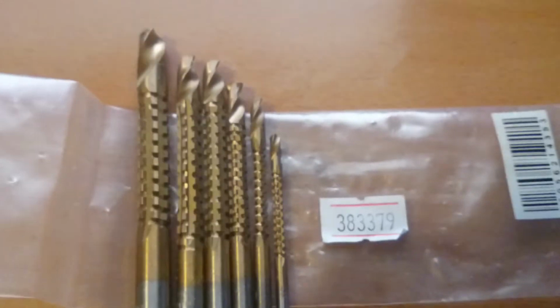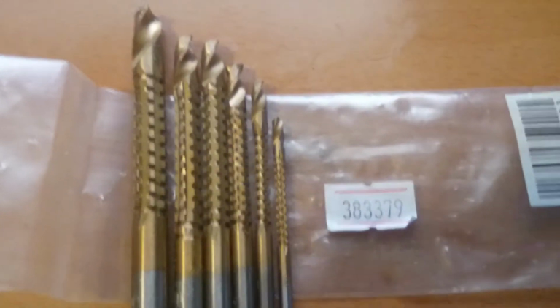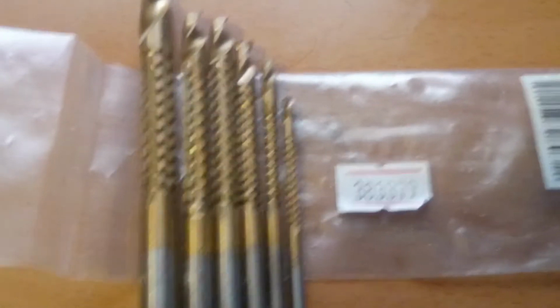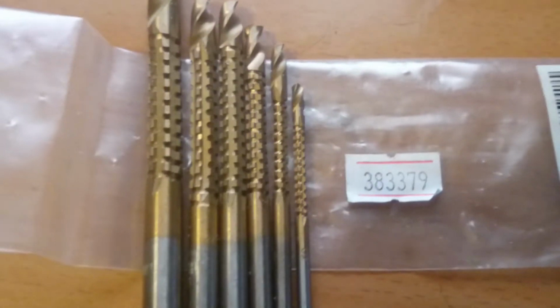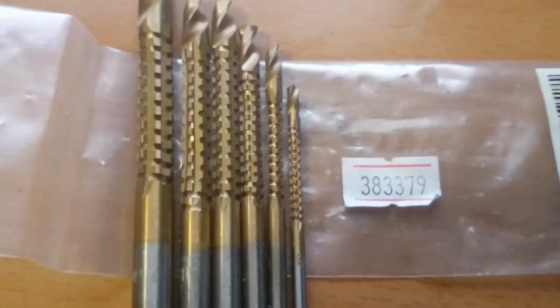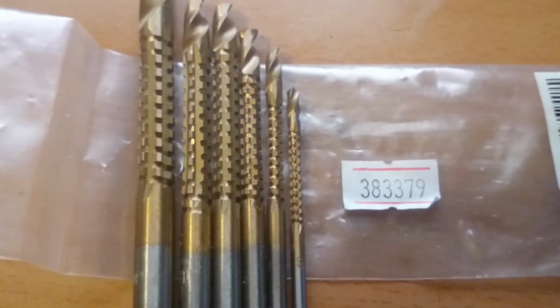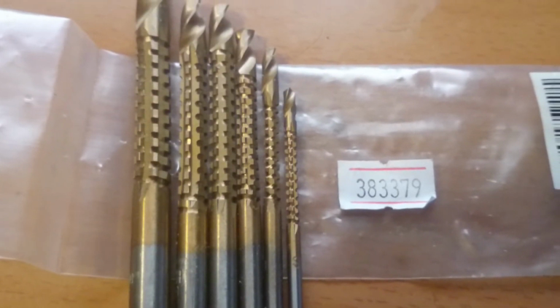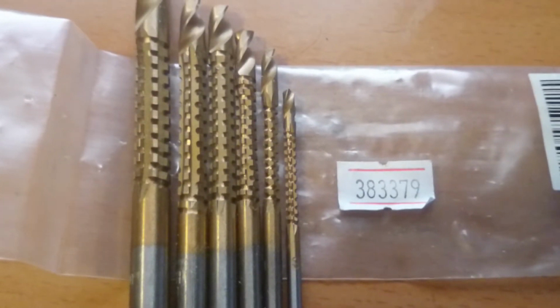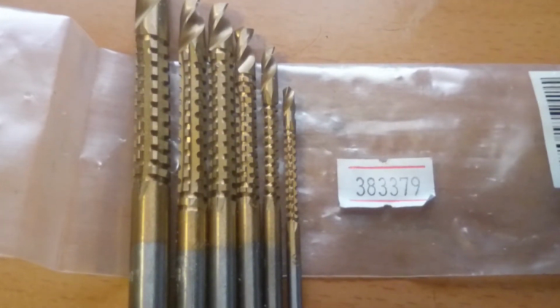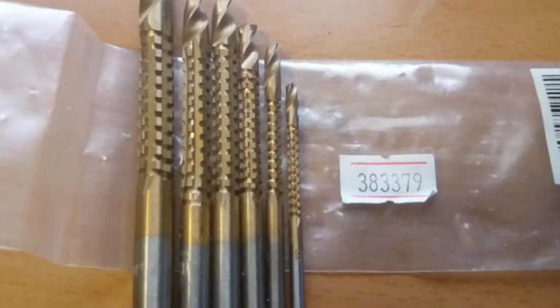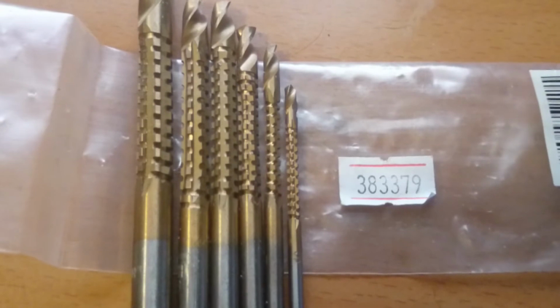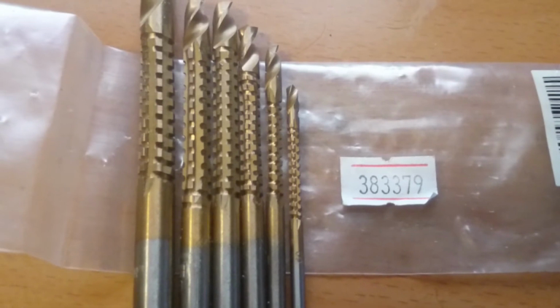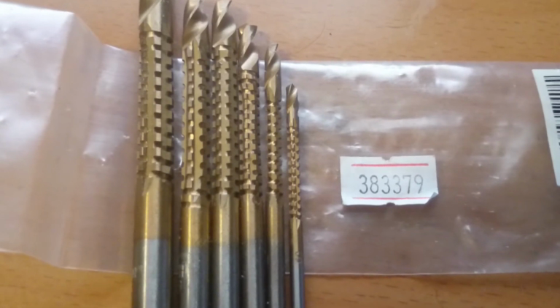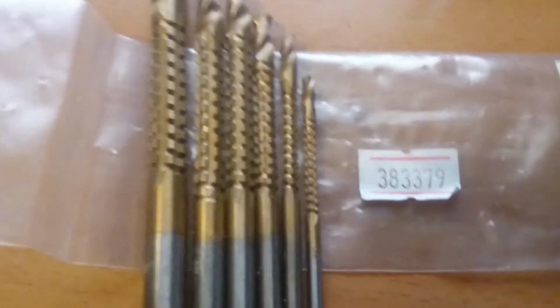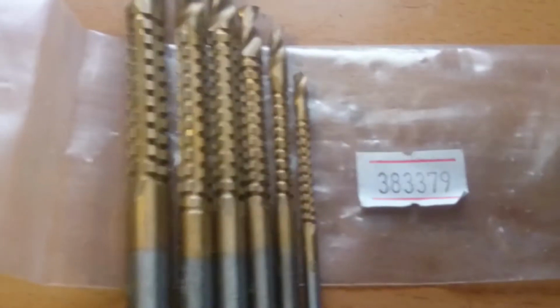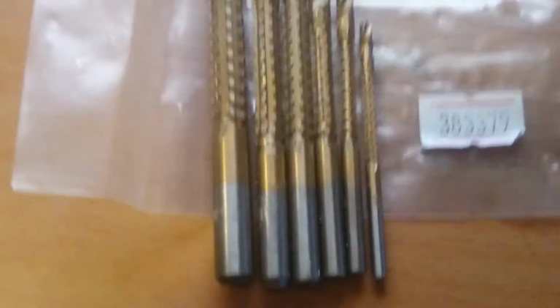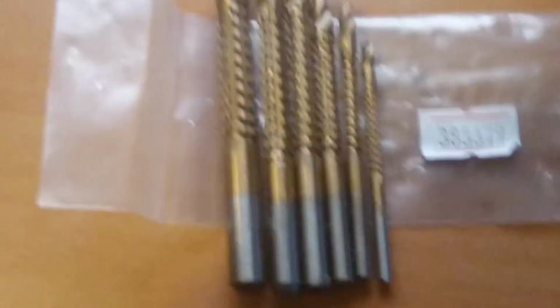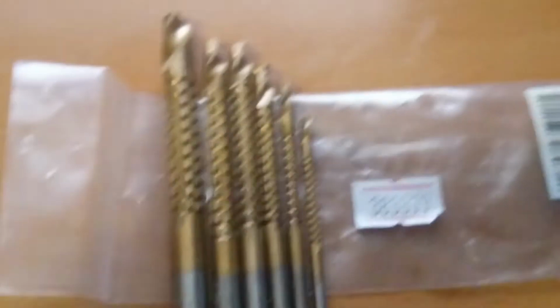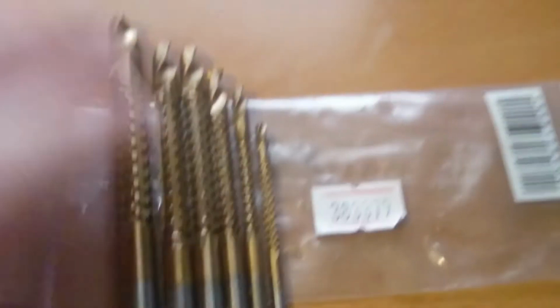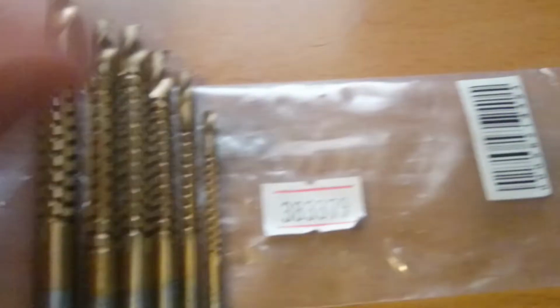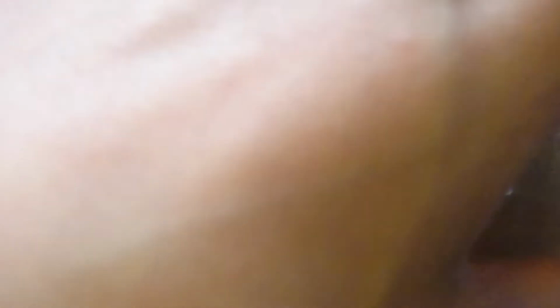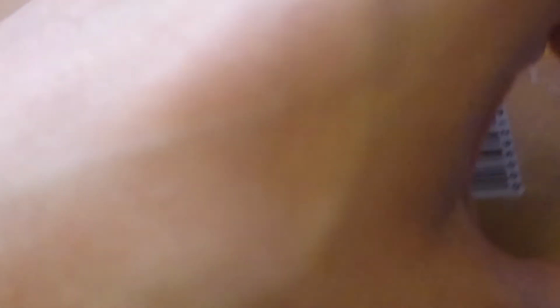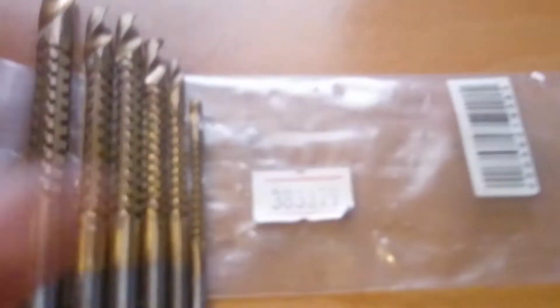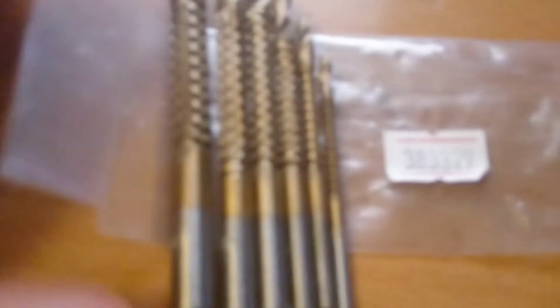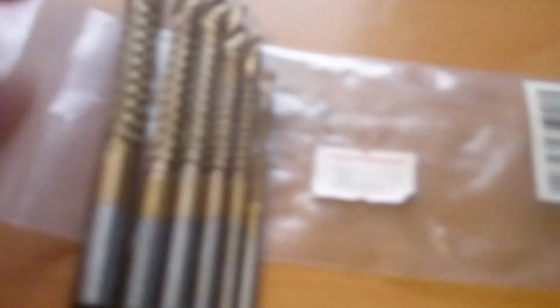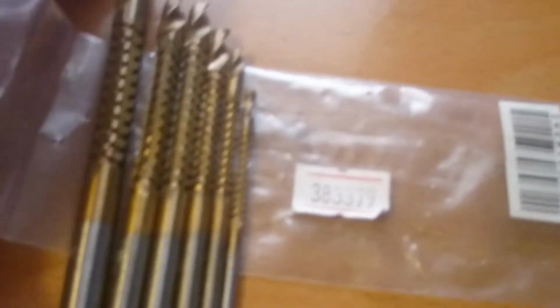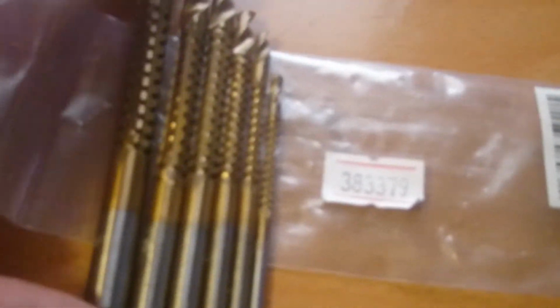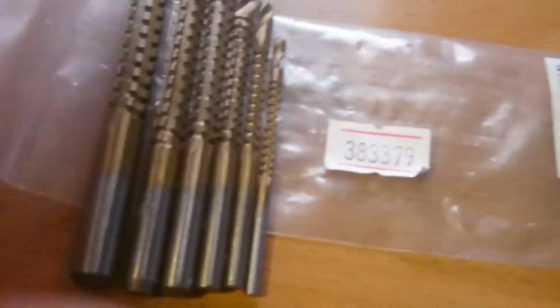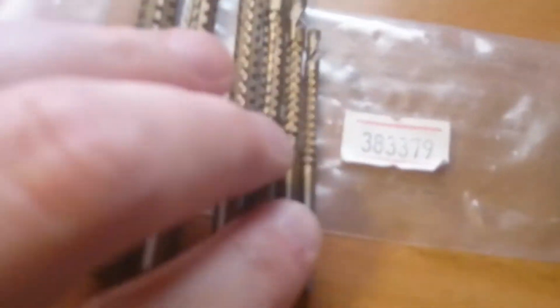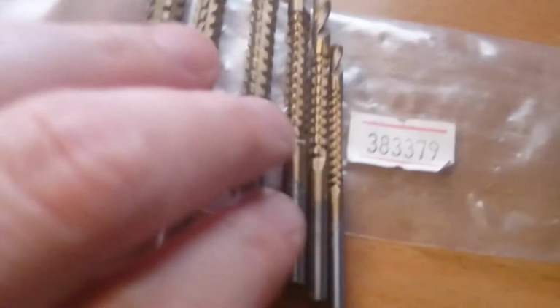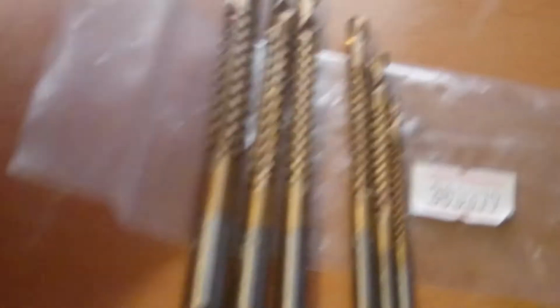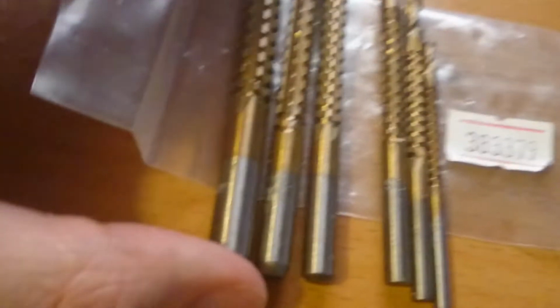Hello everyone, this is the 6 in 1 high speed steel metal drill bit set GOLD from DL Xtreme. It comes in this little plastic bag. There are 6 different ones.